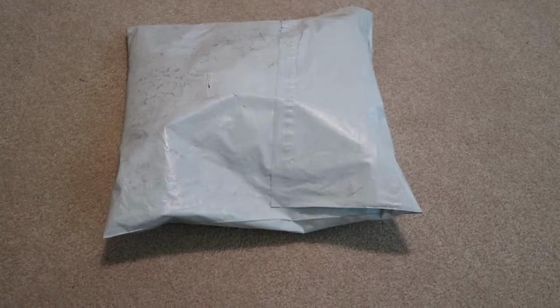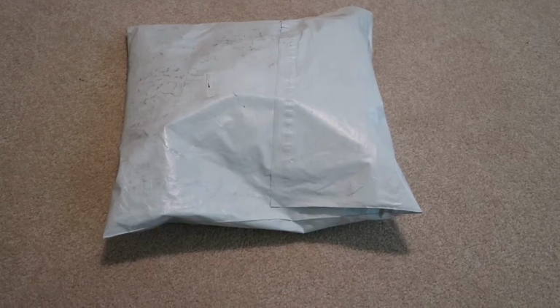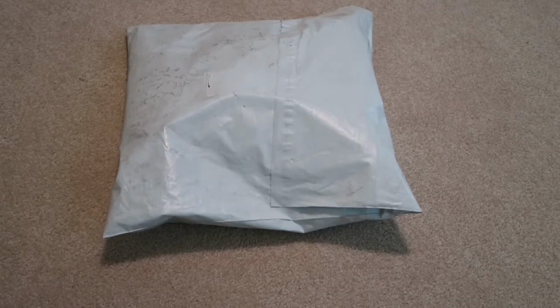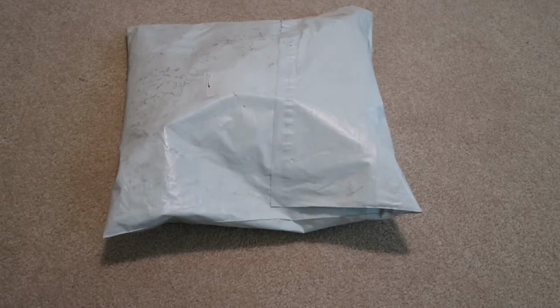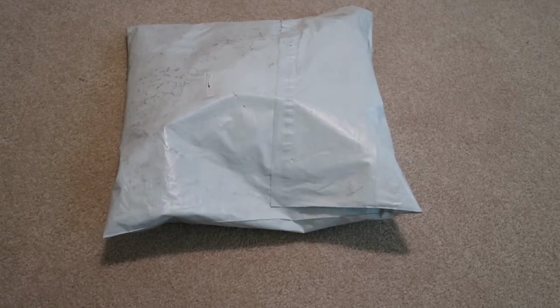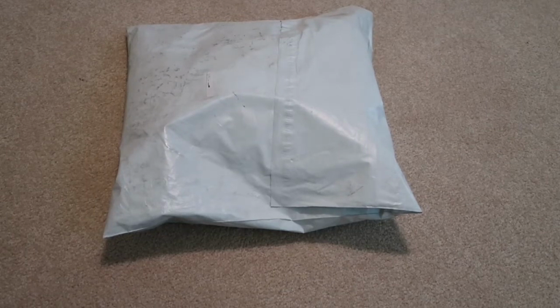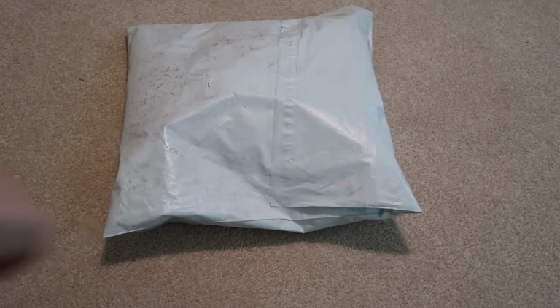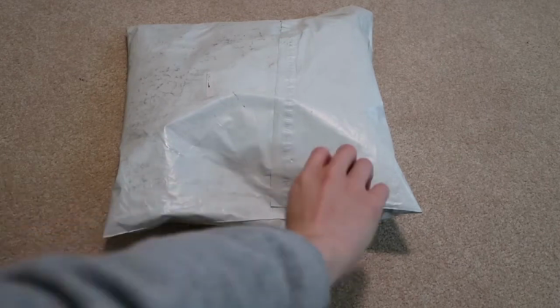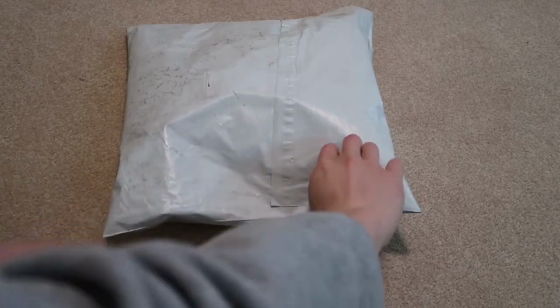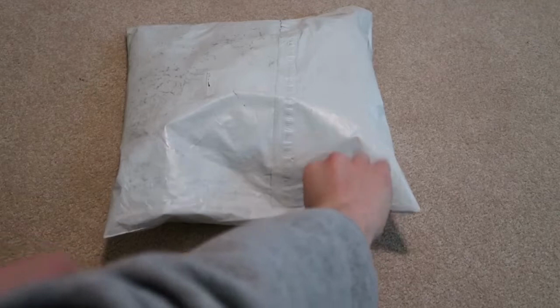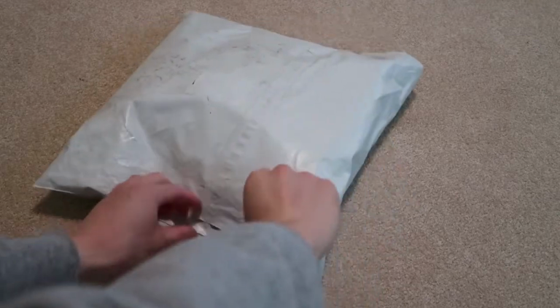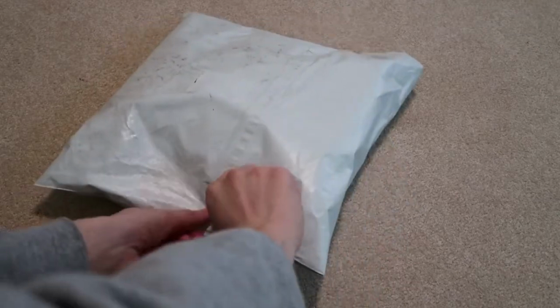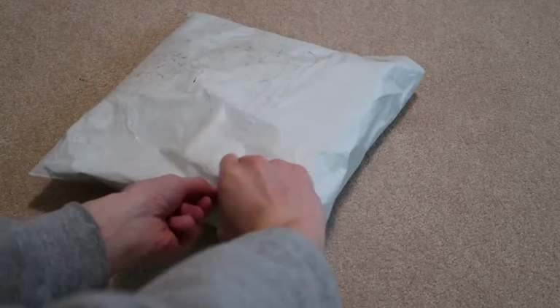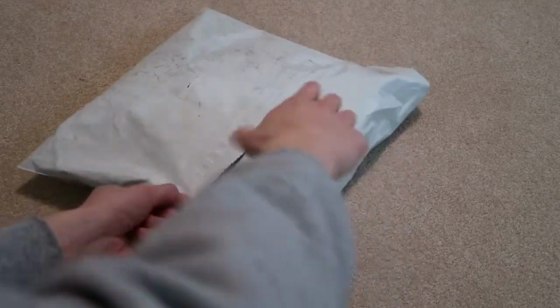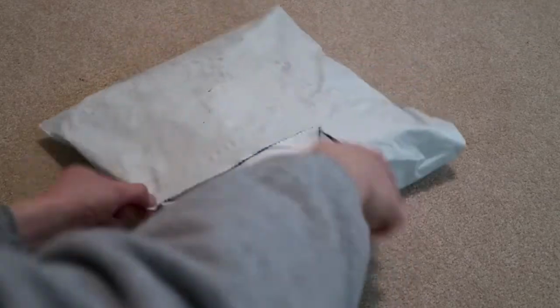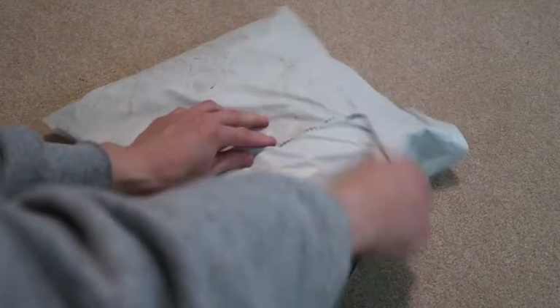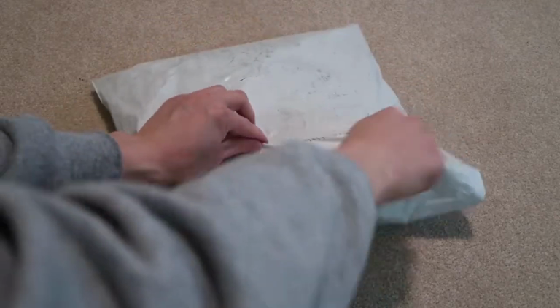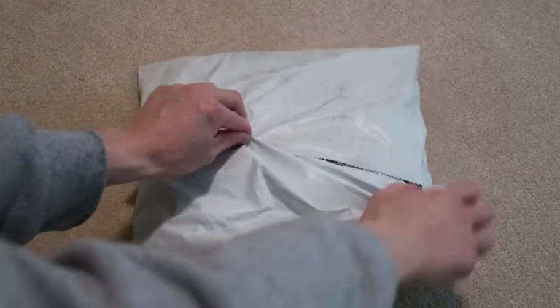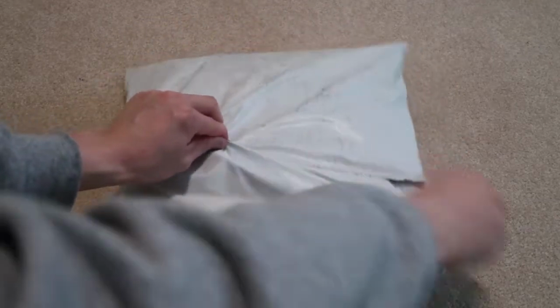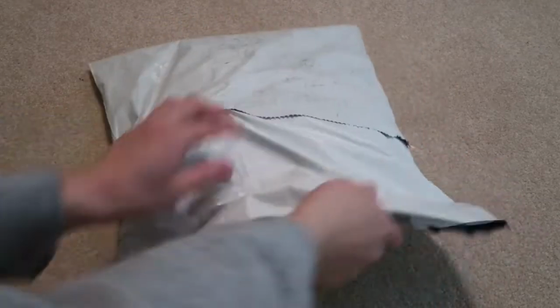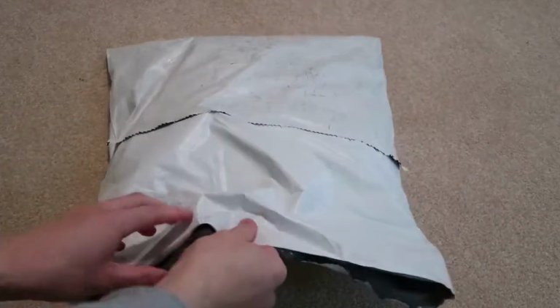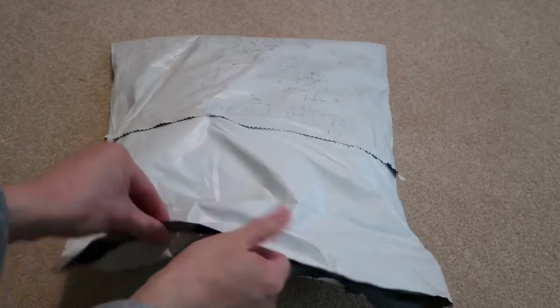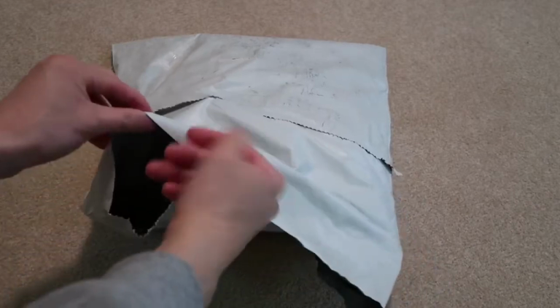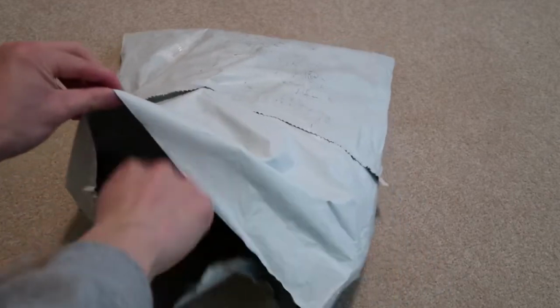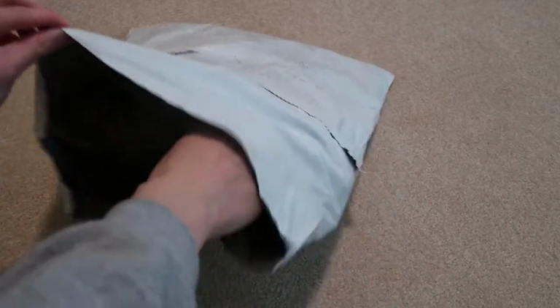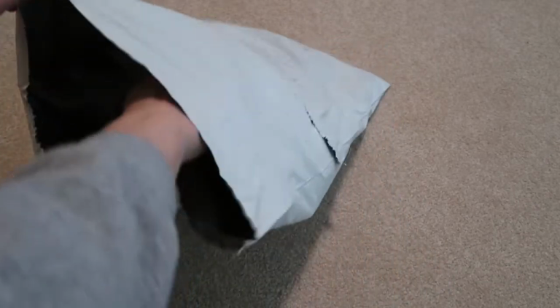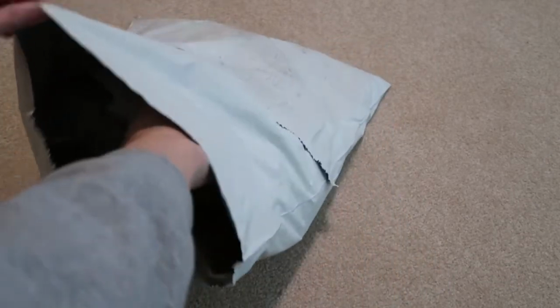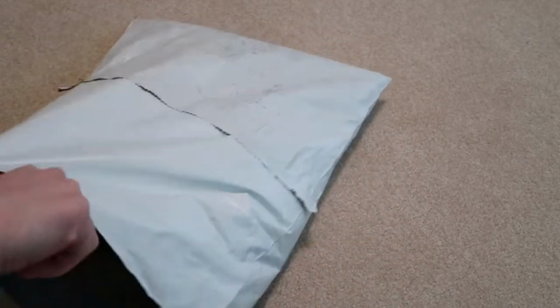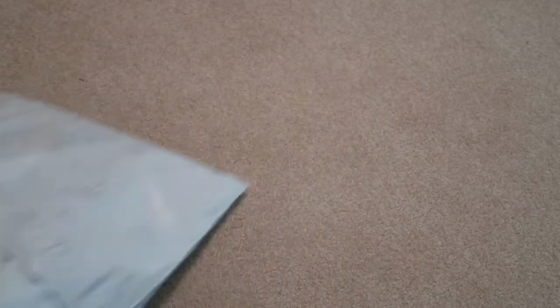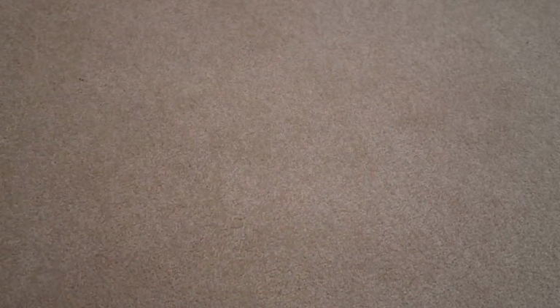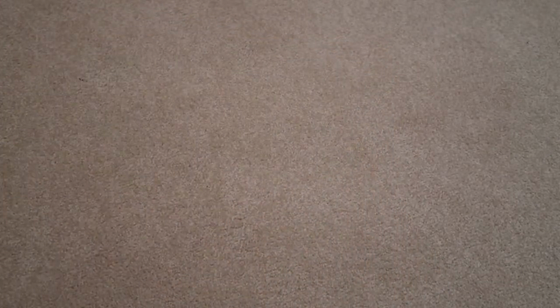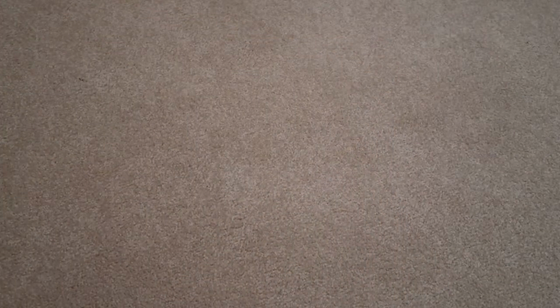What's good, back with a new unboxing from Palace — this was two weeks ago. Picked up a hoodie from the drop, let me take out my receipt real quick.